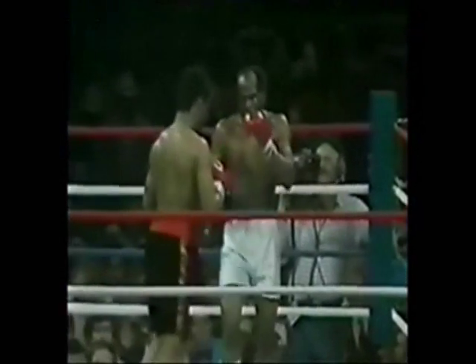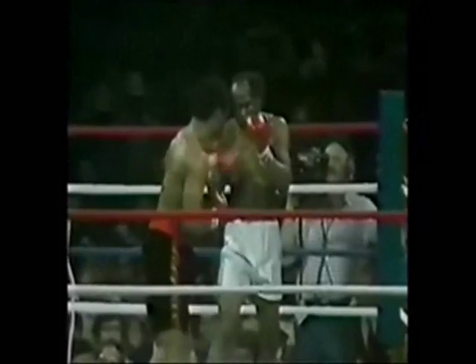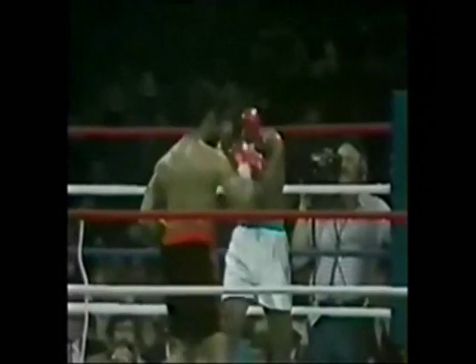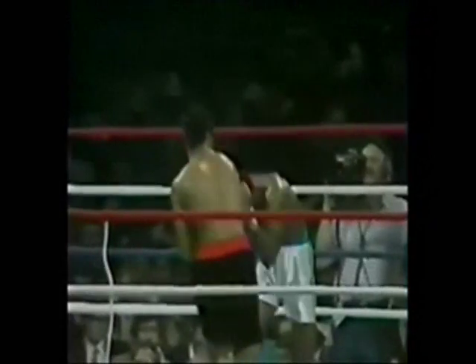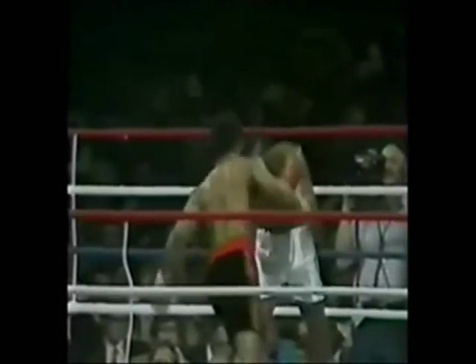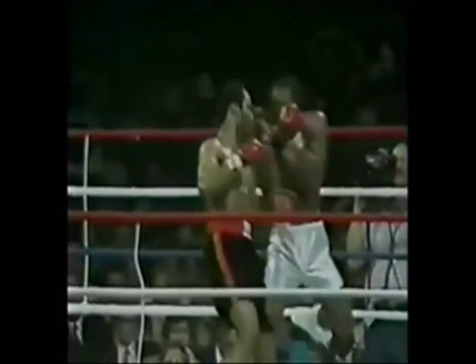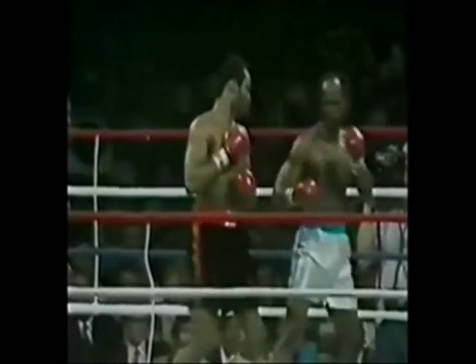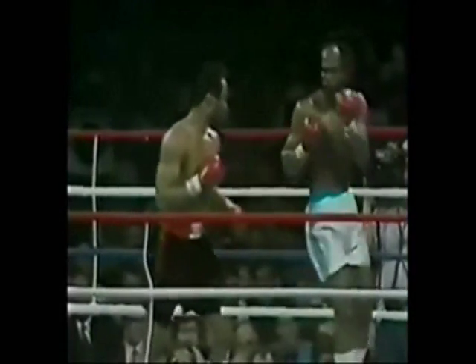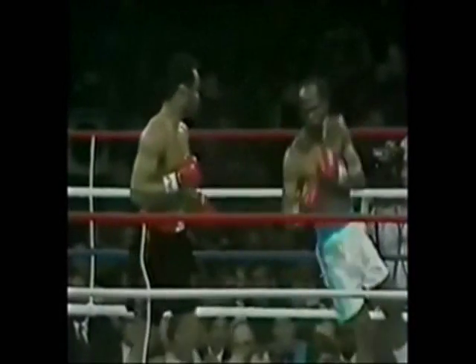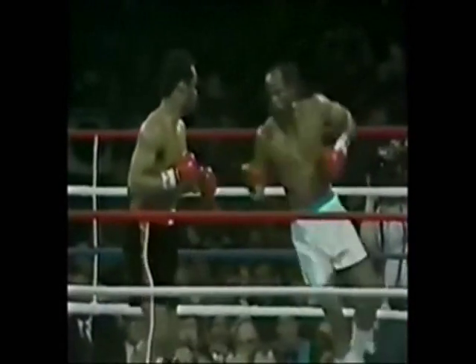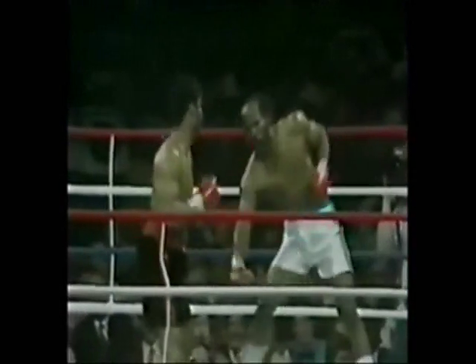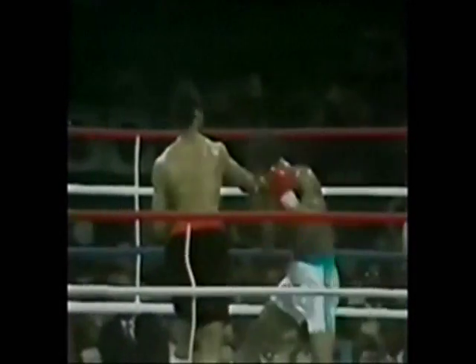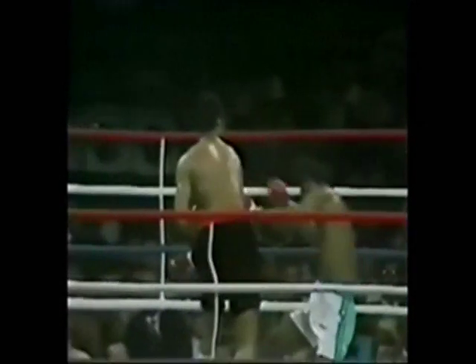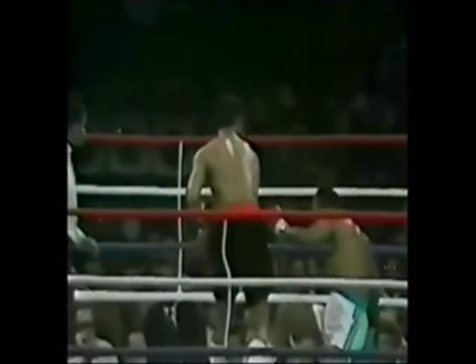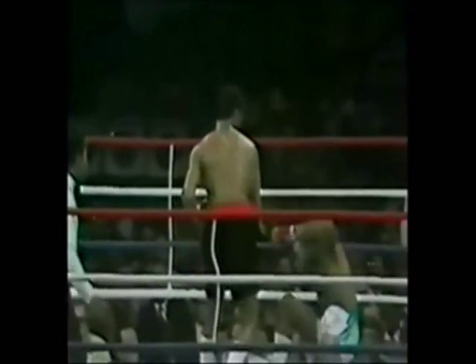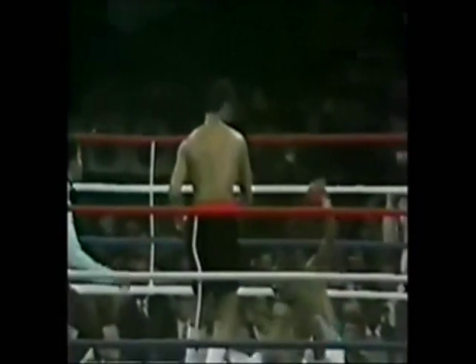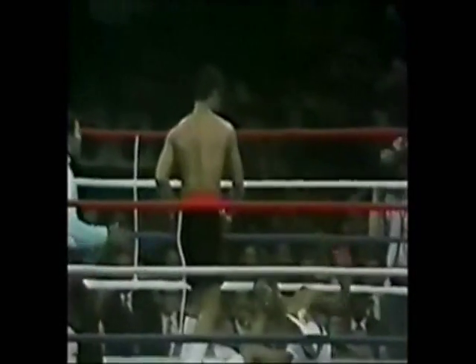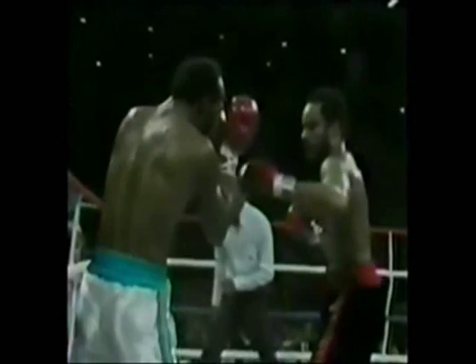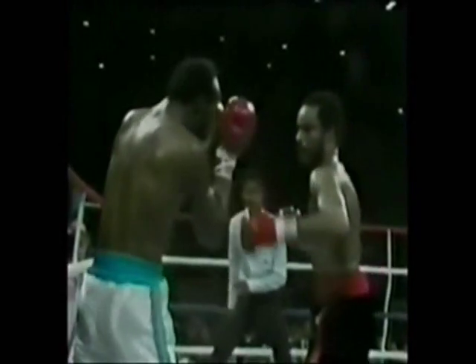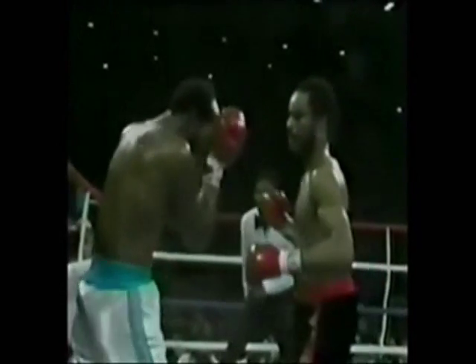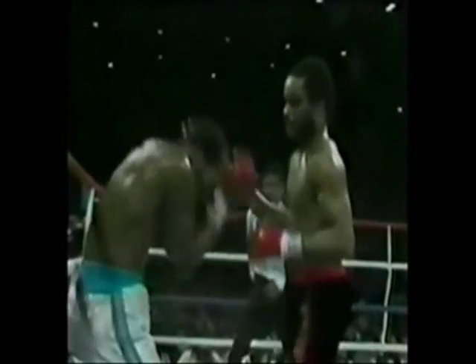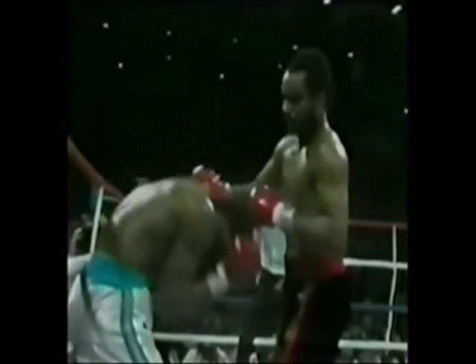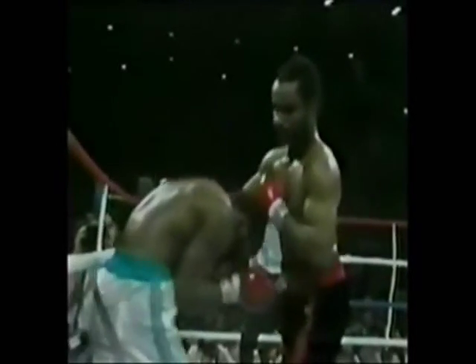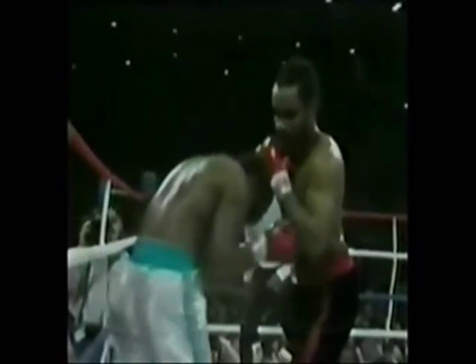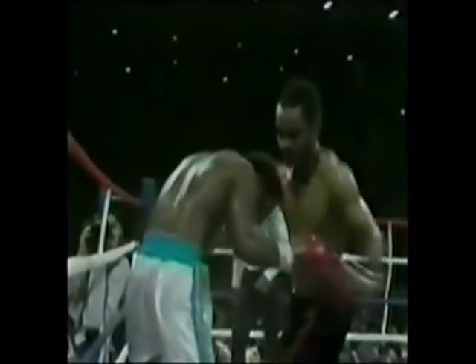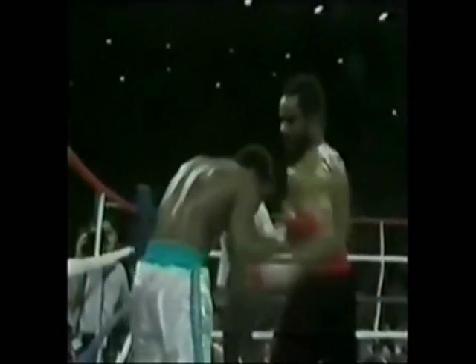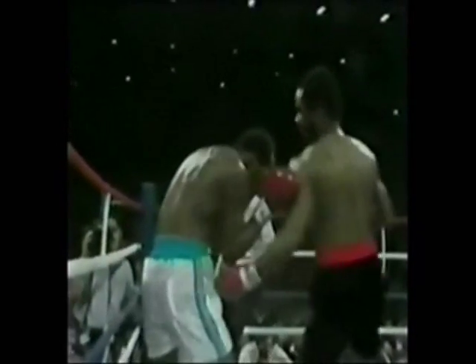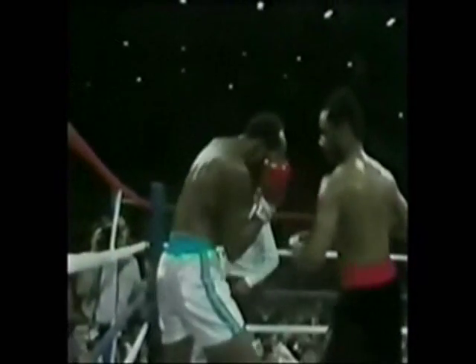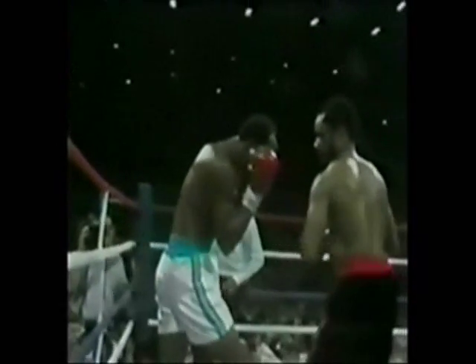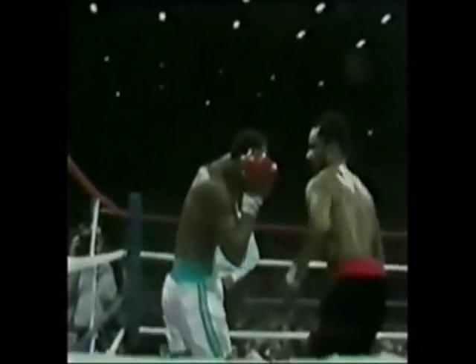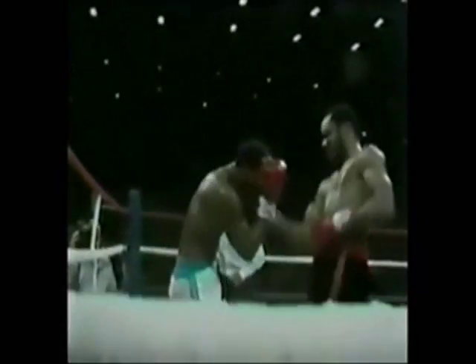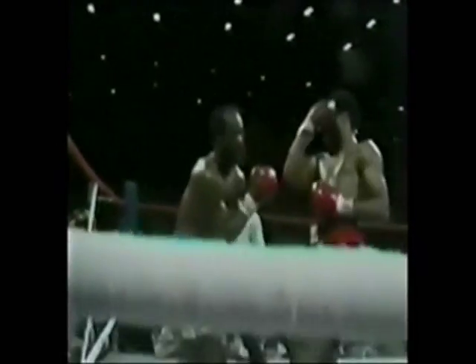That's how you break down a southpaw — an aggressive southpaw. You break them down with body punches. You open them up with body punches. That's what you want — body shots.